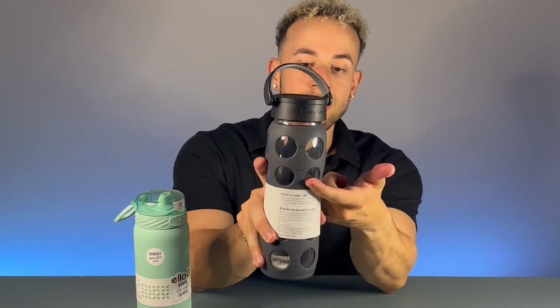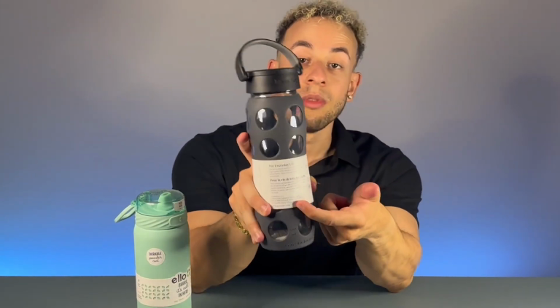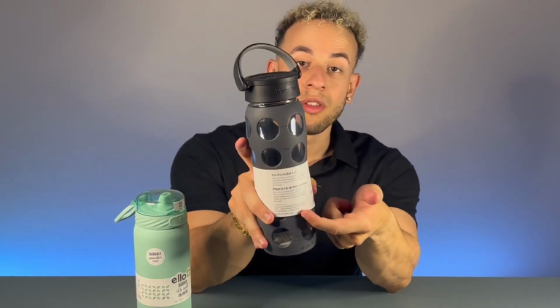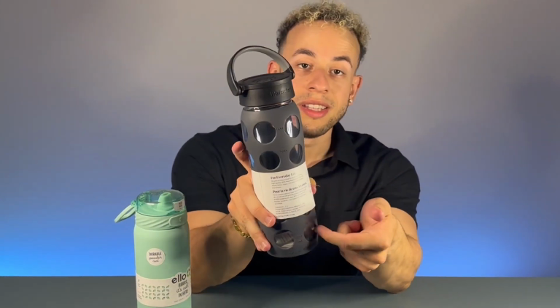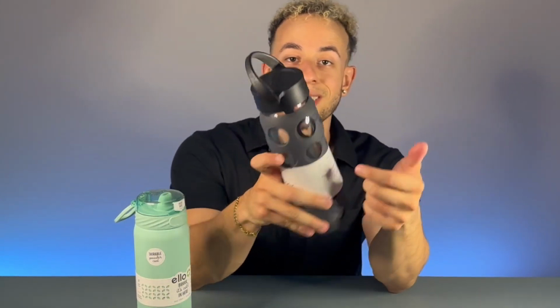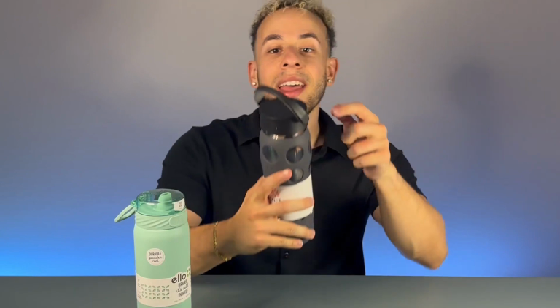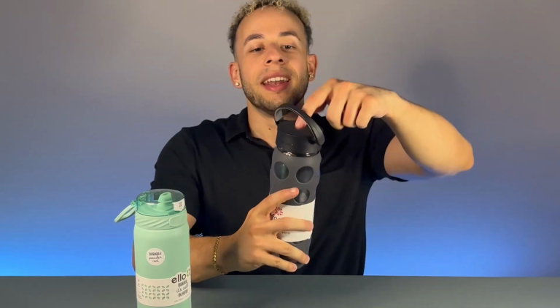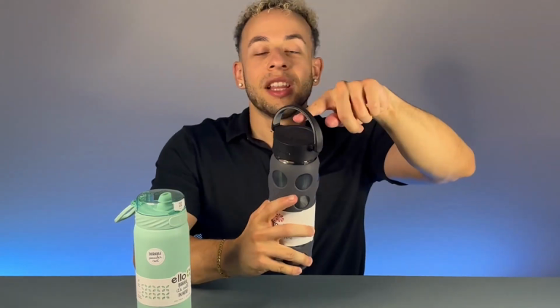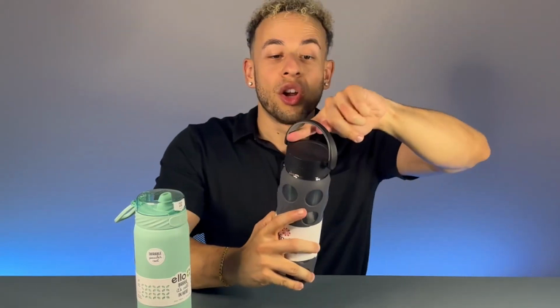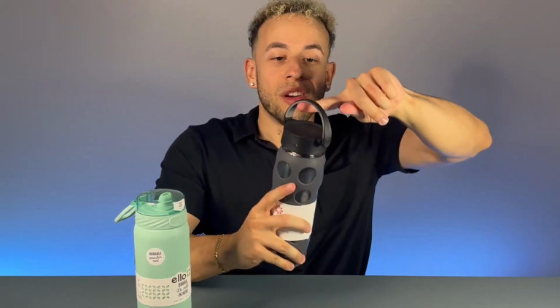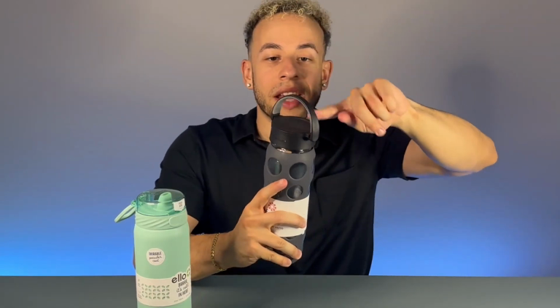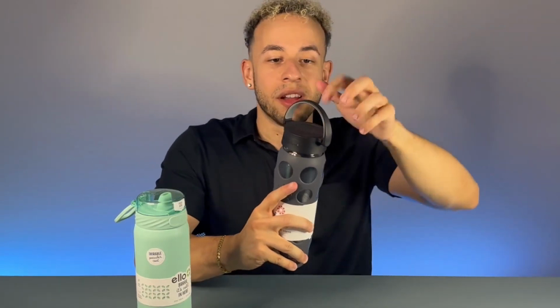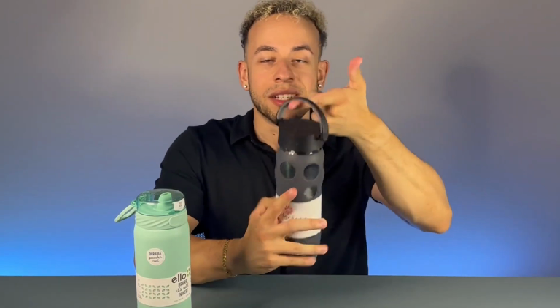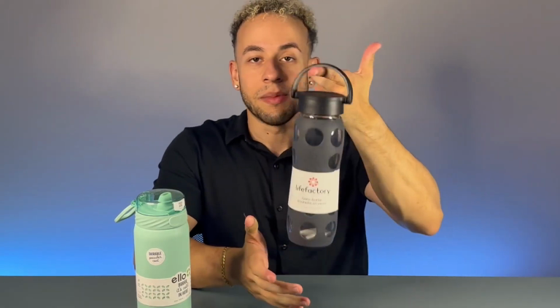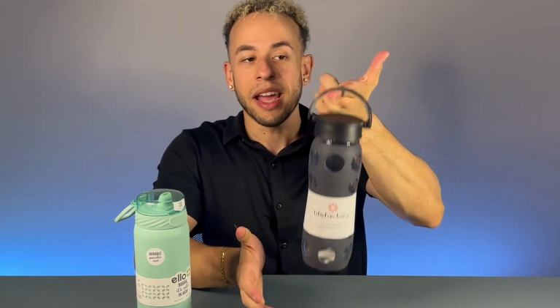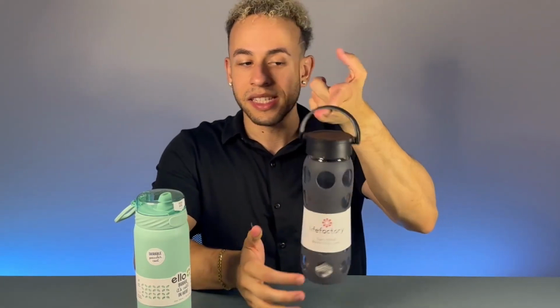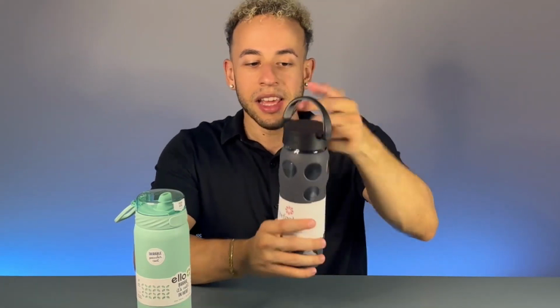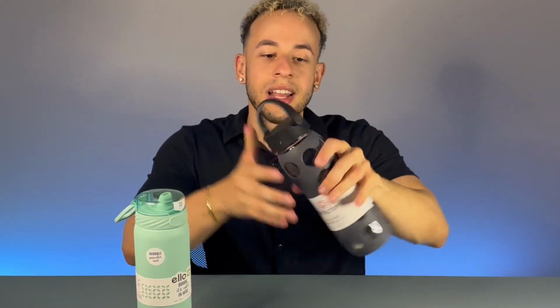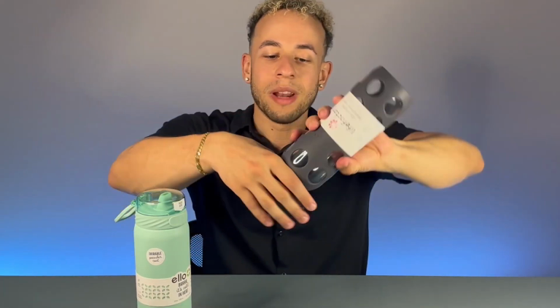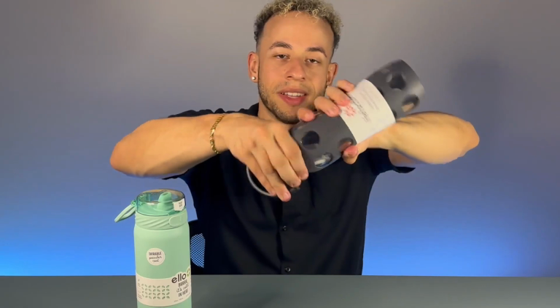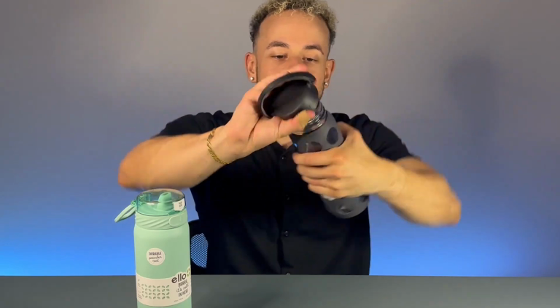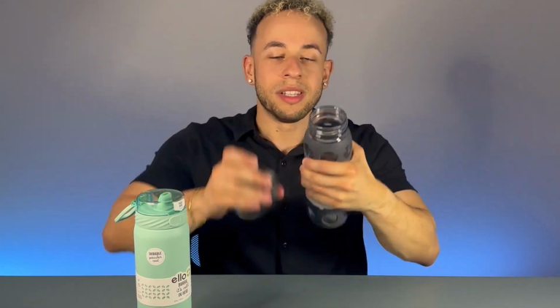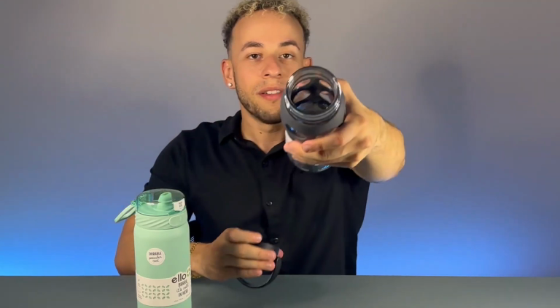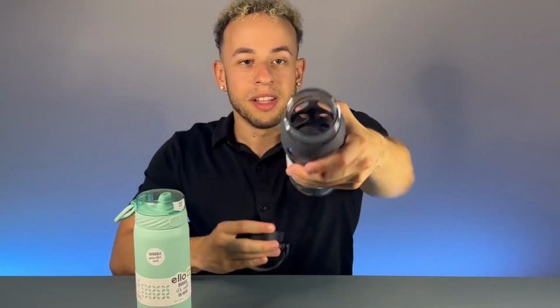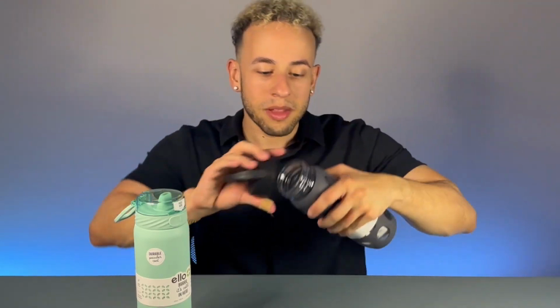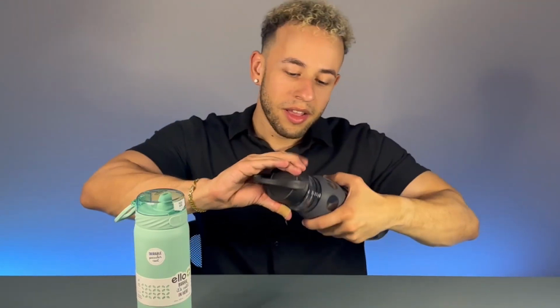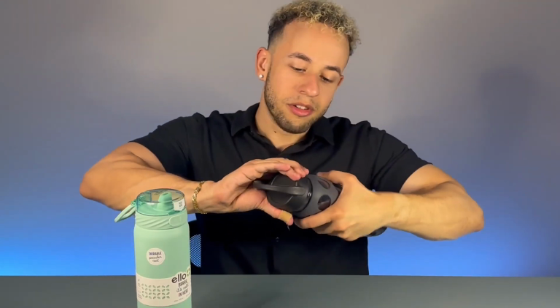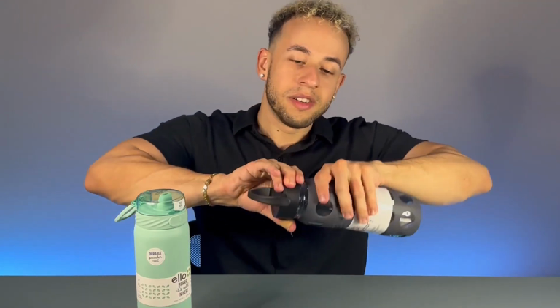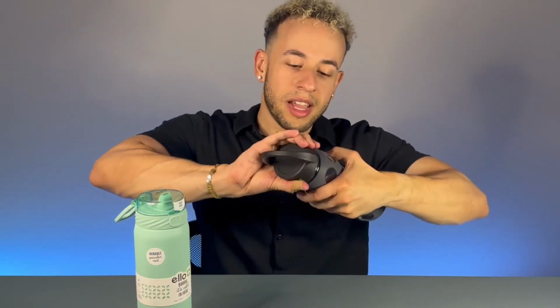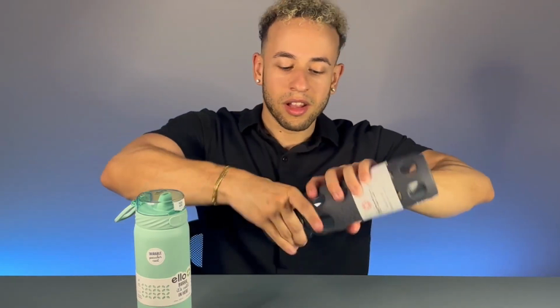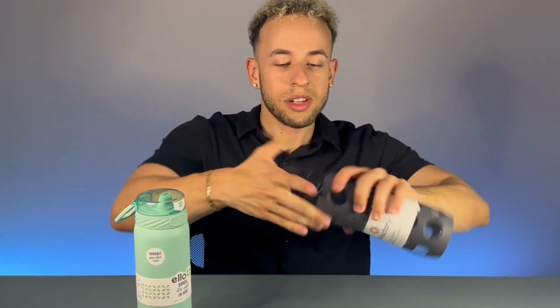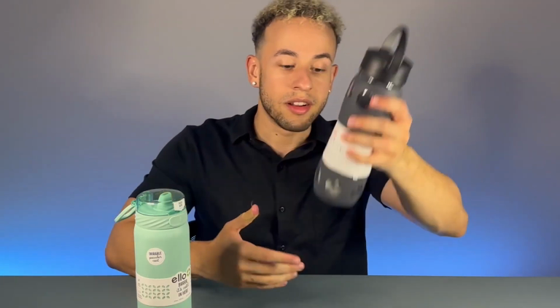The lettering helps you keep track of how much water you intake throughout the day. It has a nice silicone grip on the handle so it doesn't slip out of your hand easily, and a nice wide mouth design — you just twist off the top, put your beverage in, close it, and you're good to go.